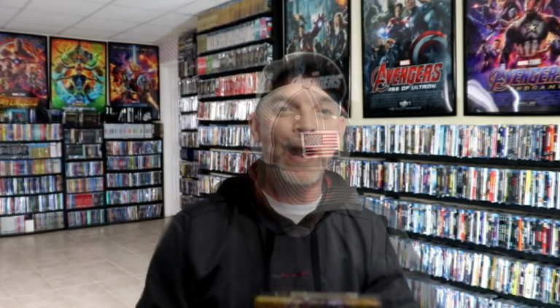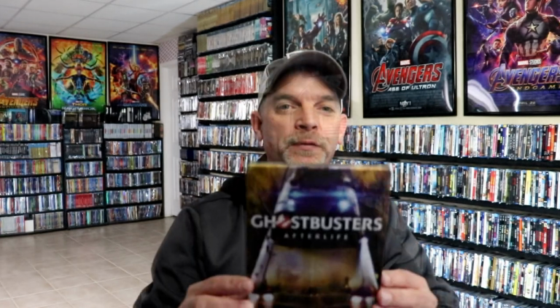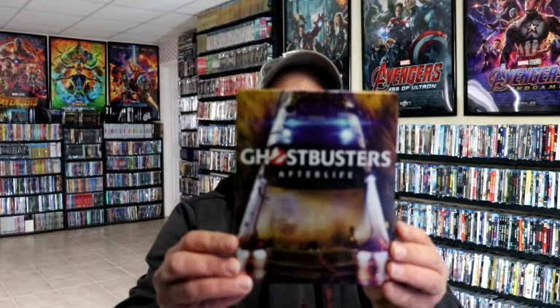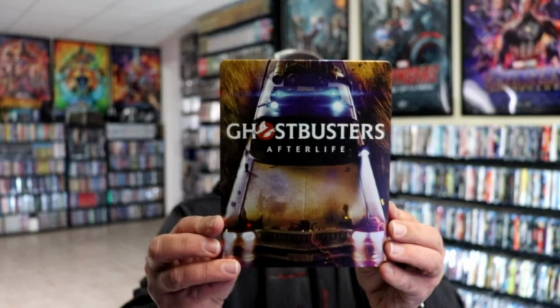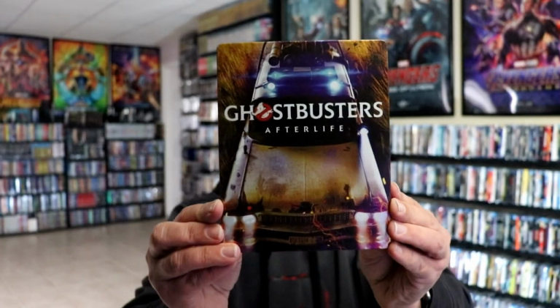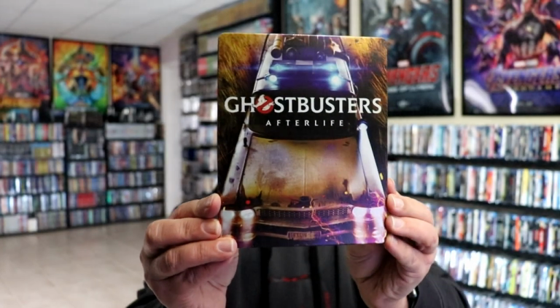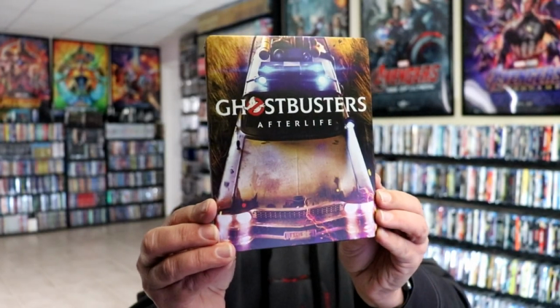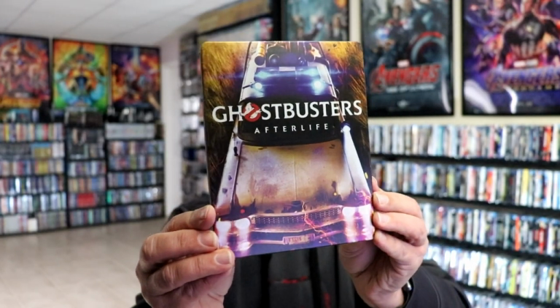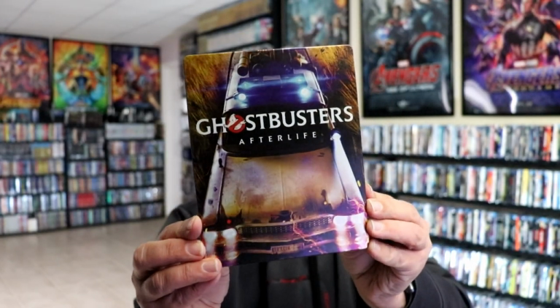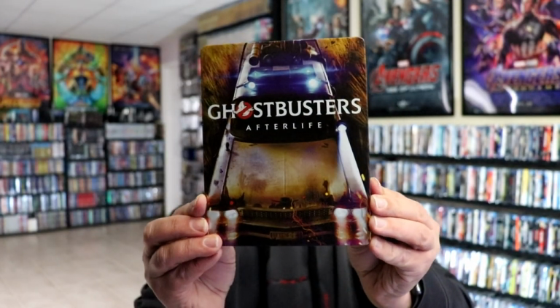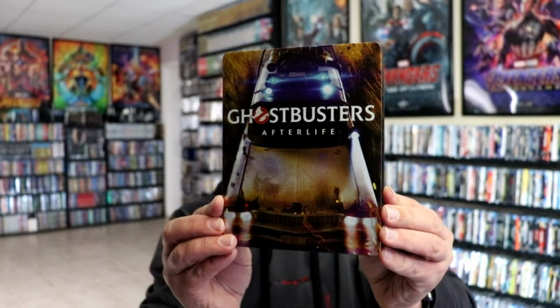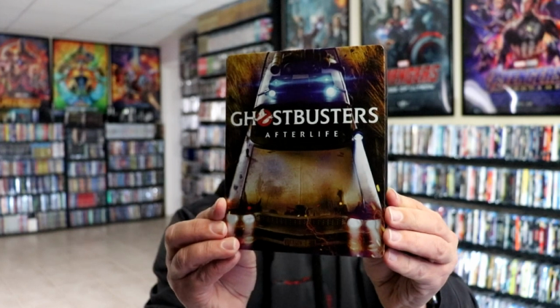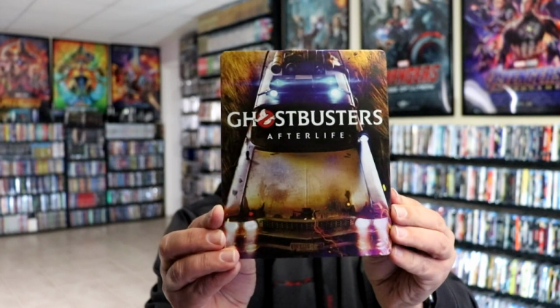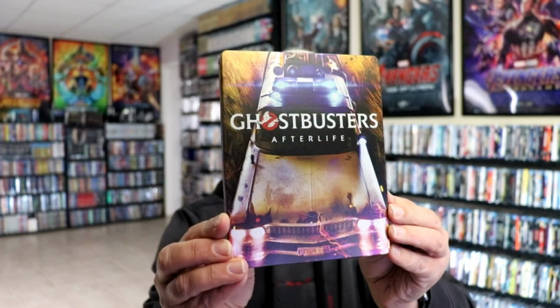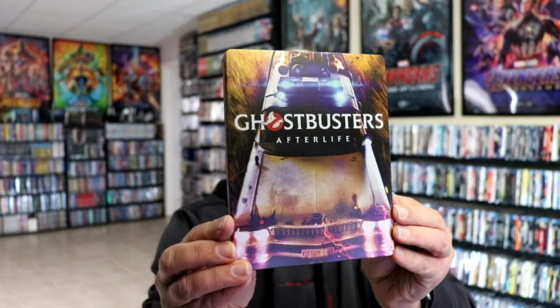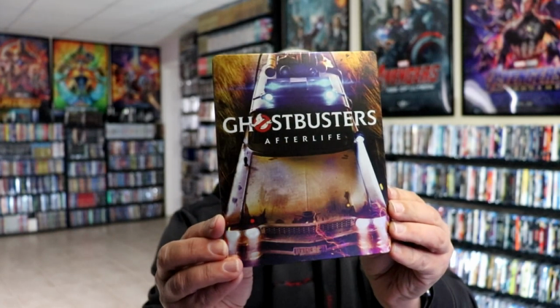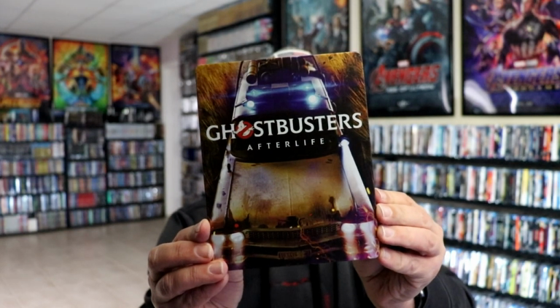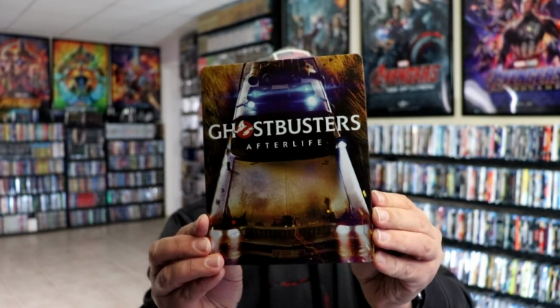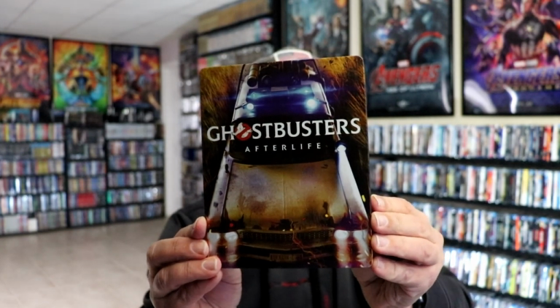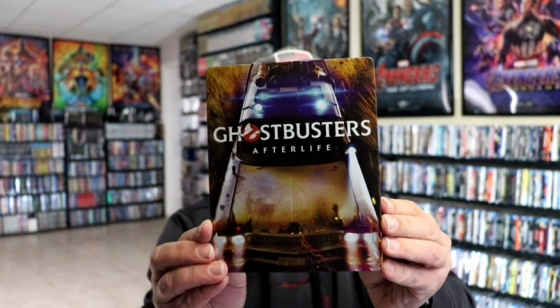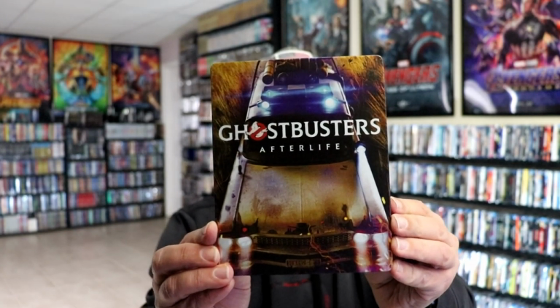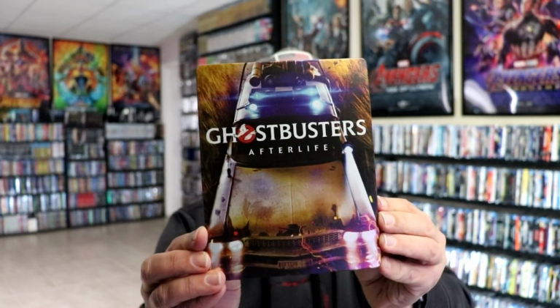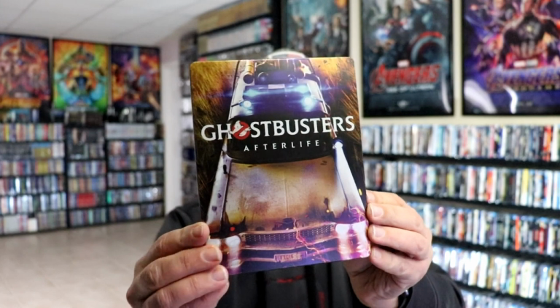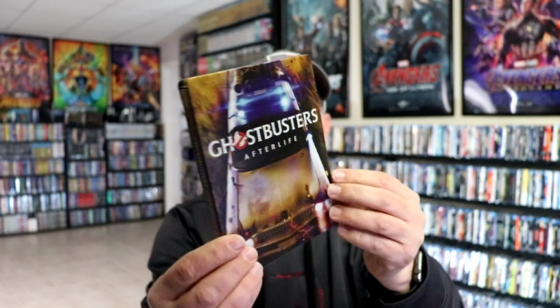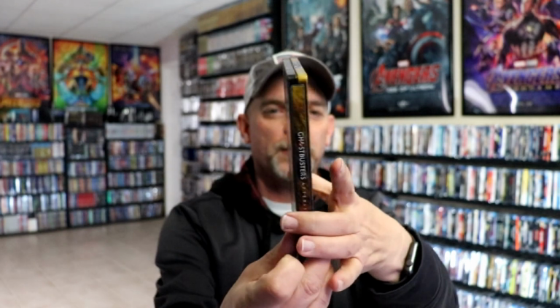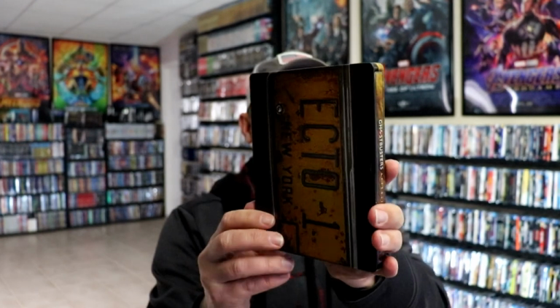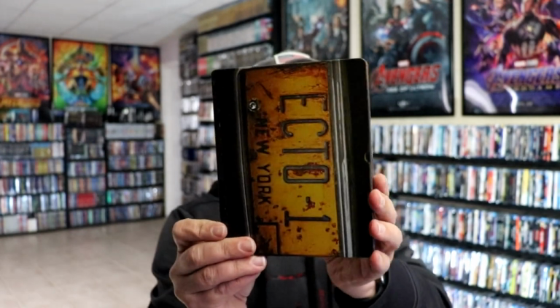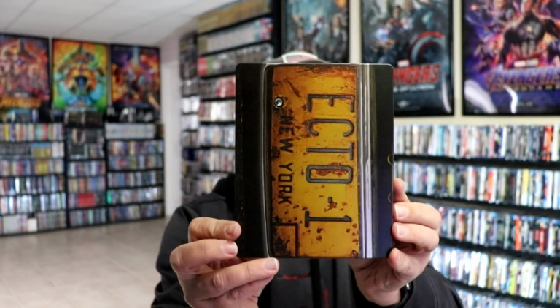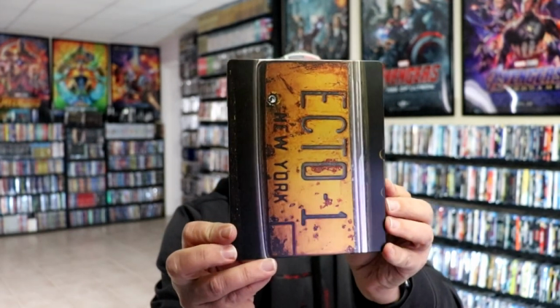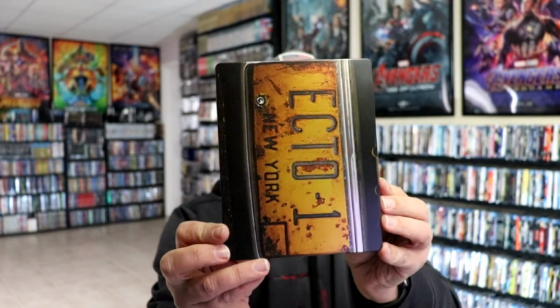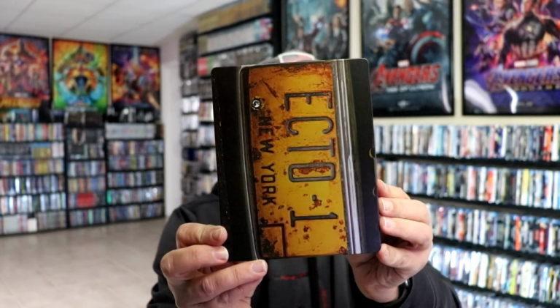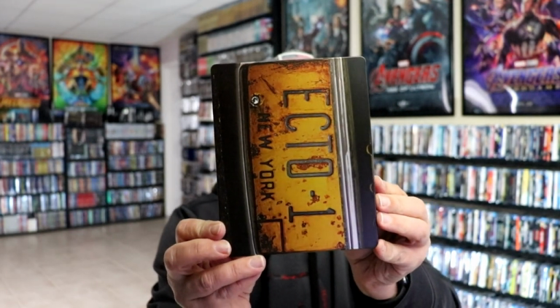I've got the wrapper off and the j-card removed. Here's the front of the Steelbook — really beautiful looking Steelbook. It's a gloss finish Steelbook with no embossing or debossing. We turn it around.